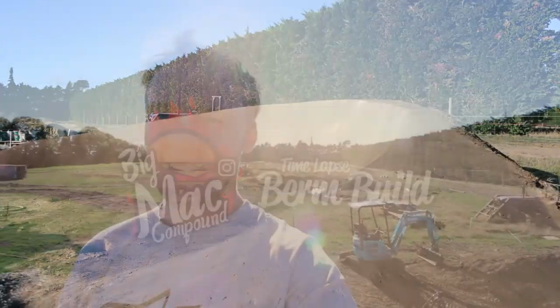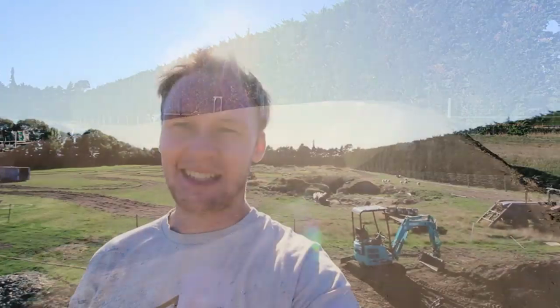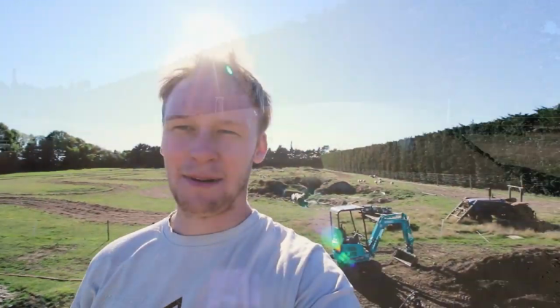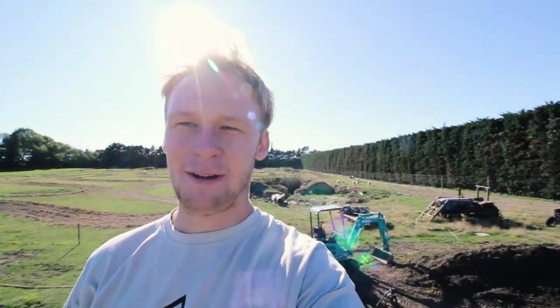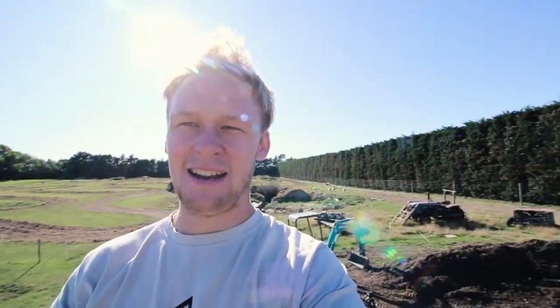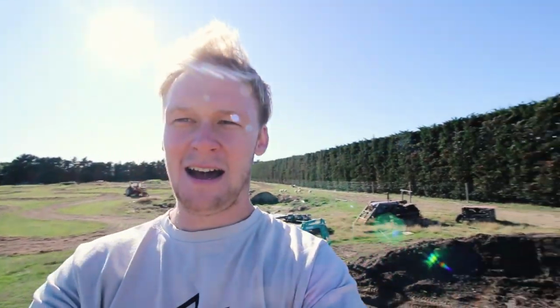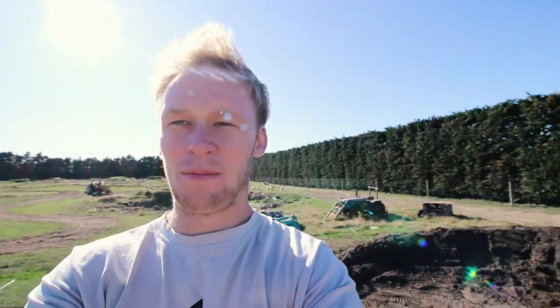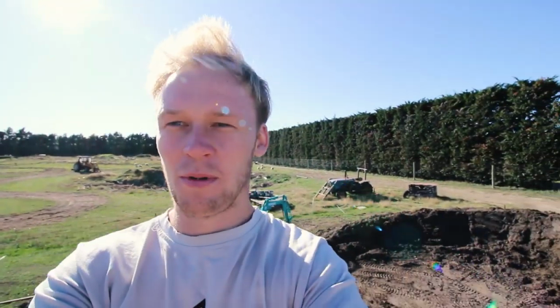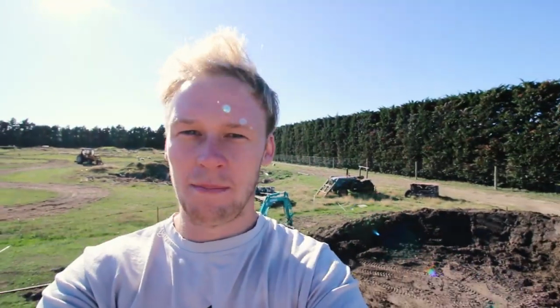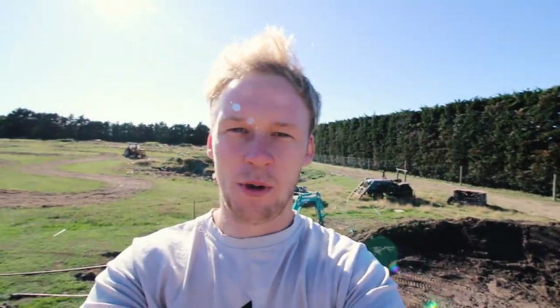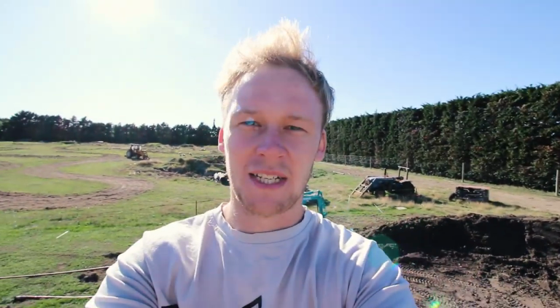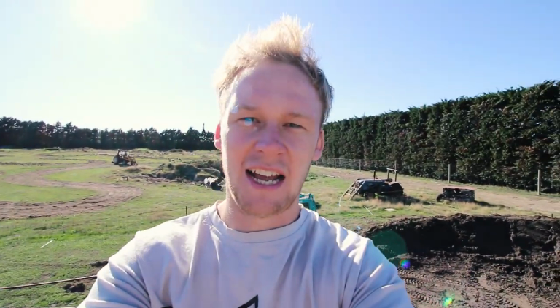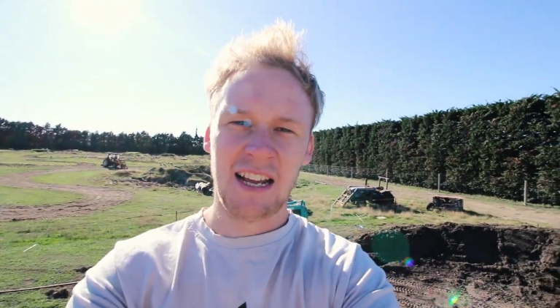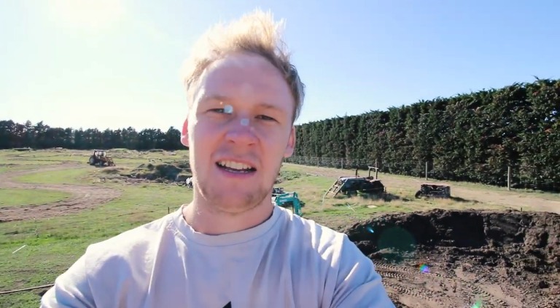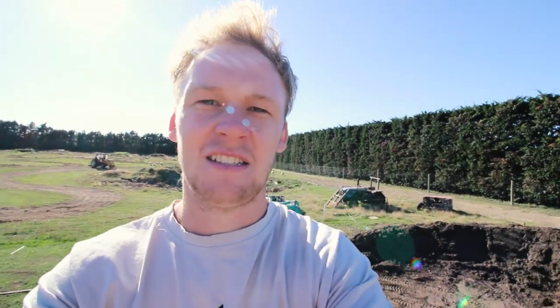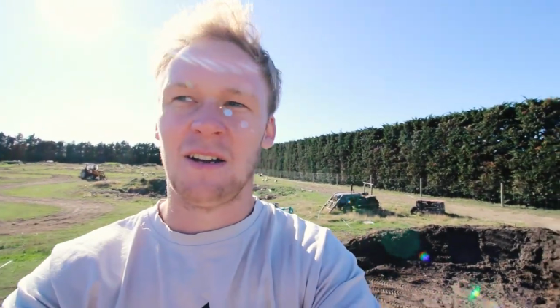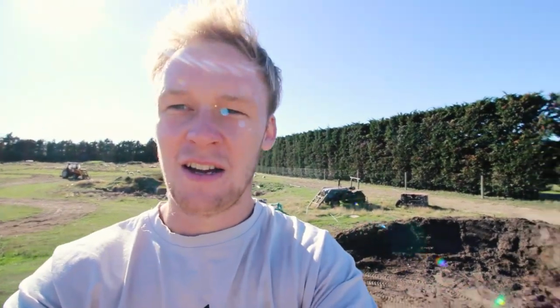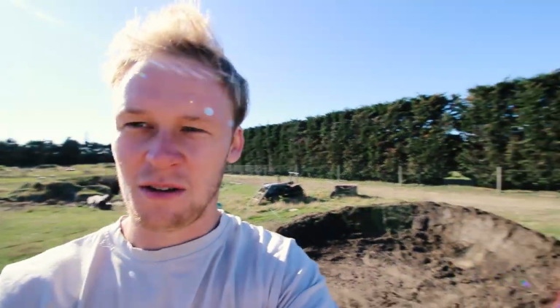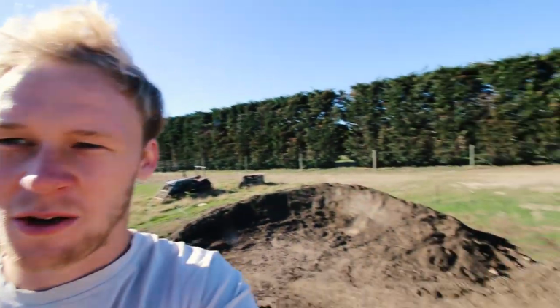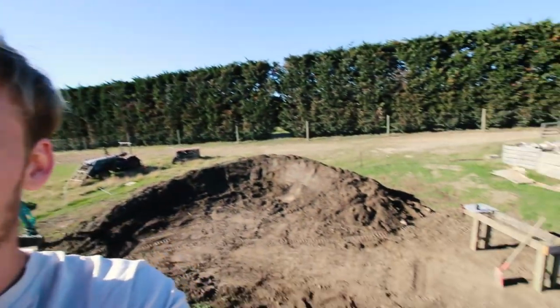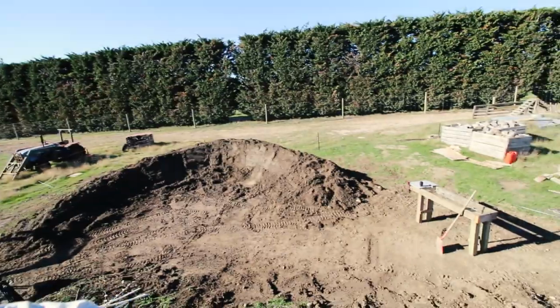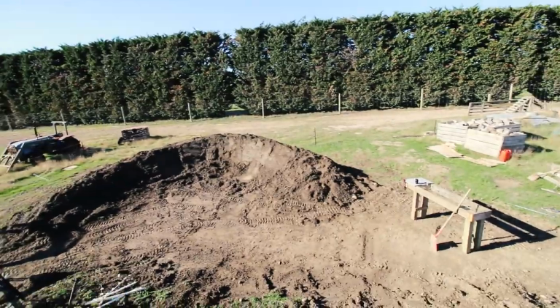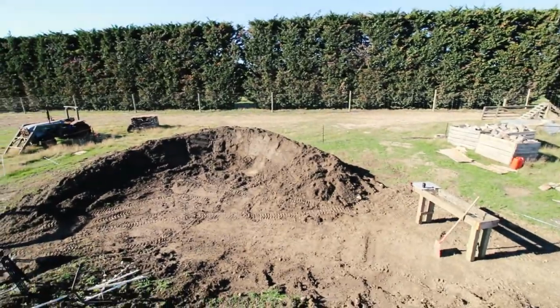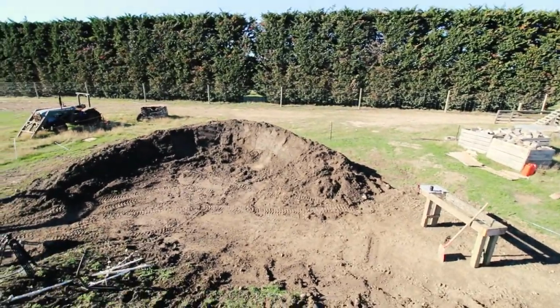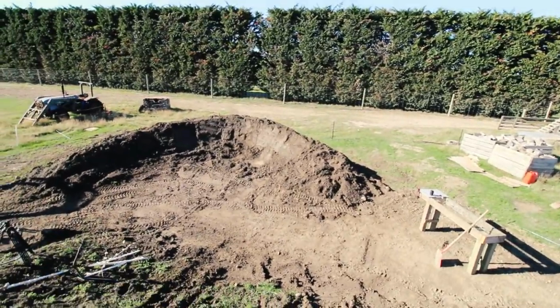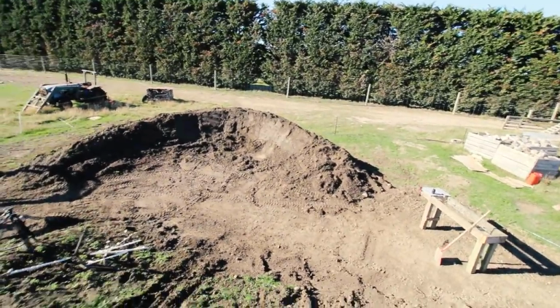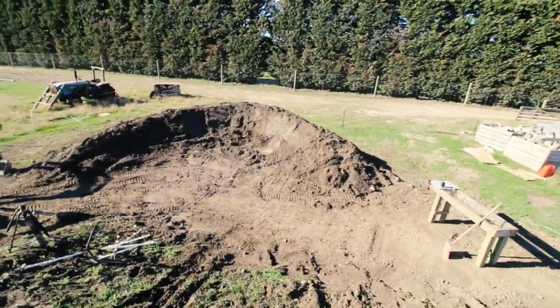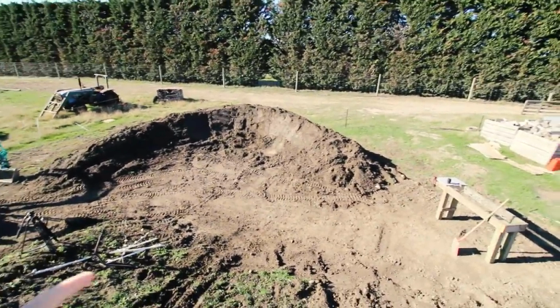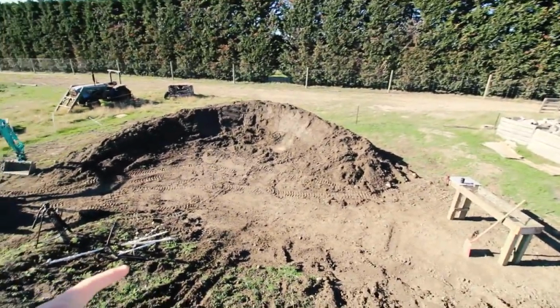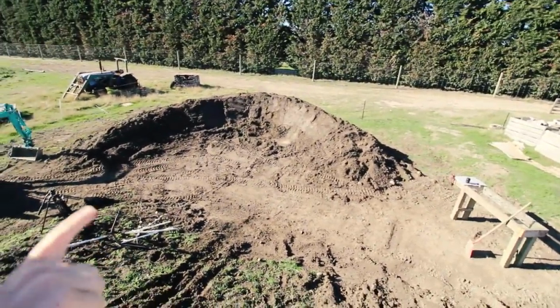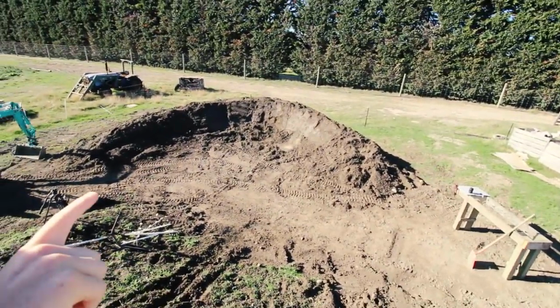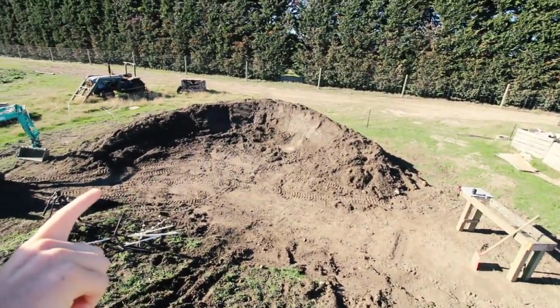What's up everyone? I'm building a berm today so I'll show you some time lapses of building that beast.